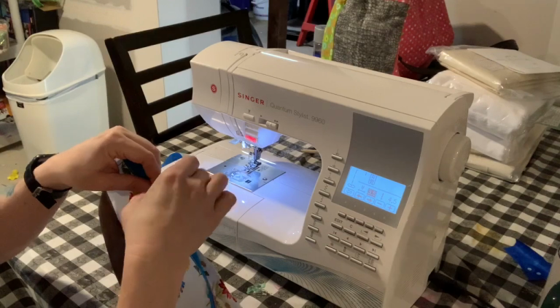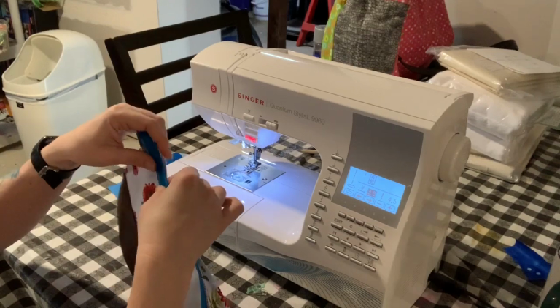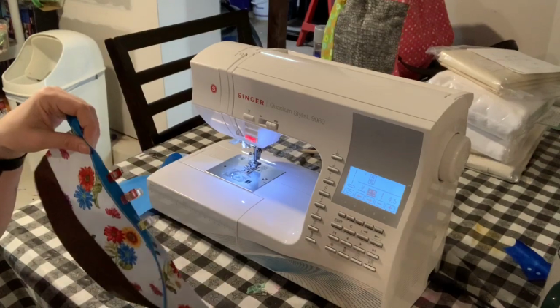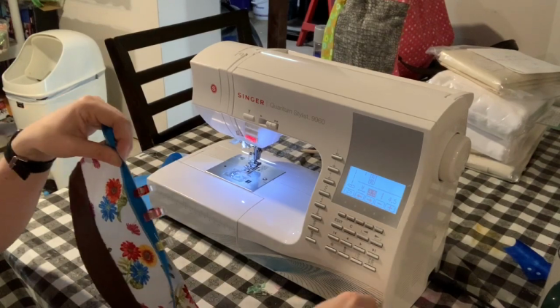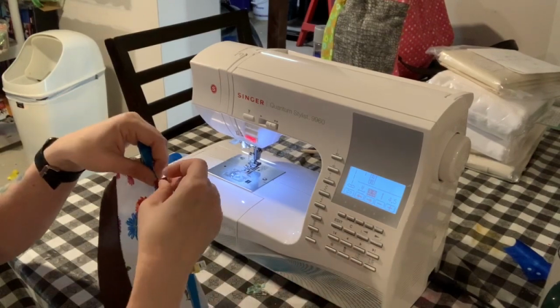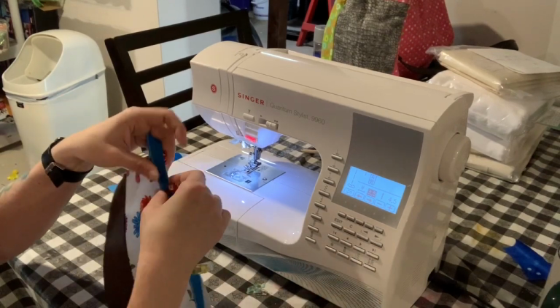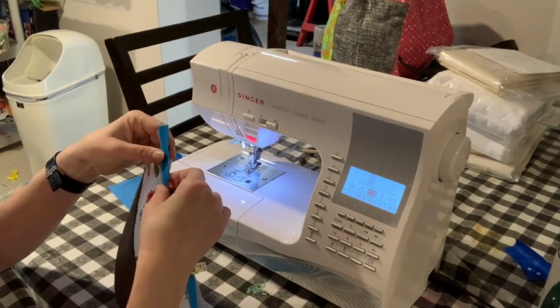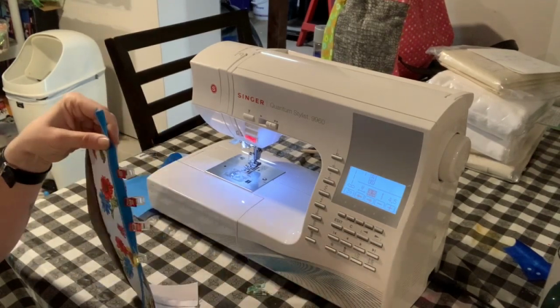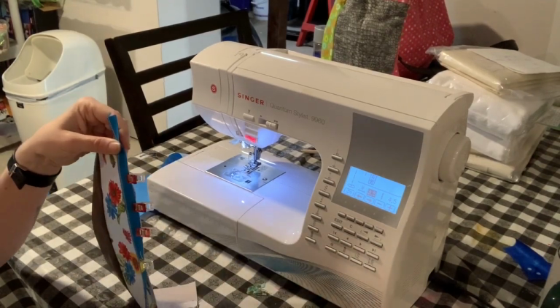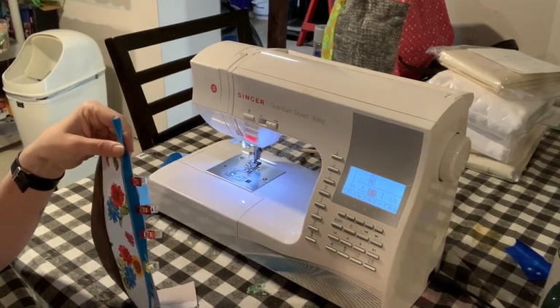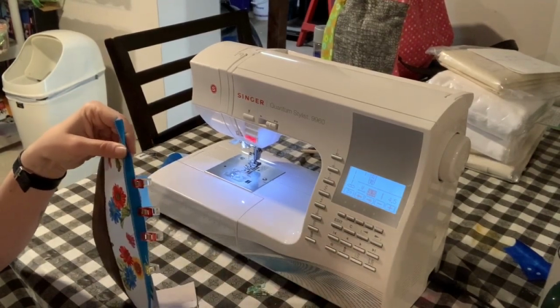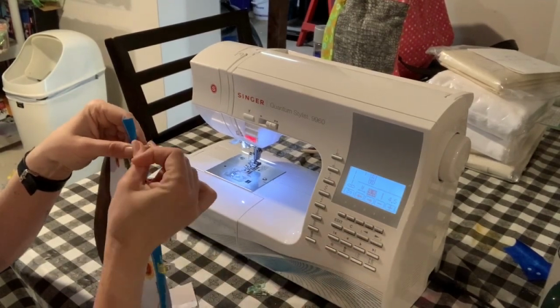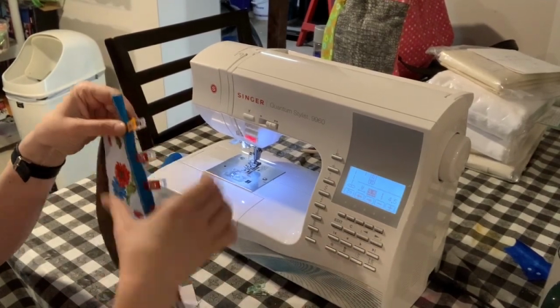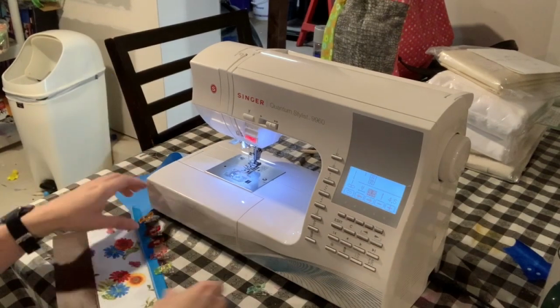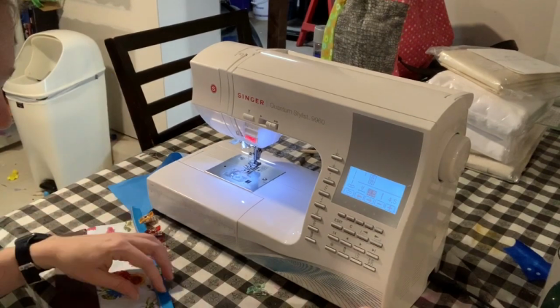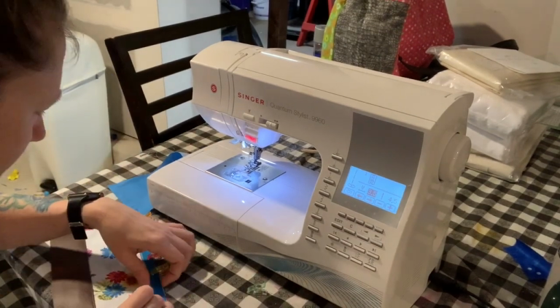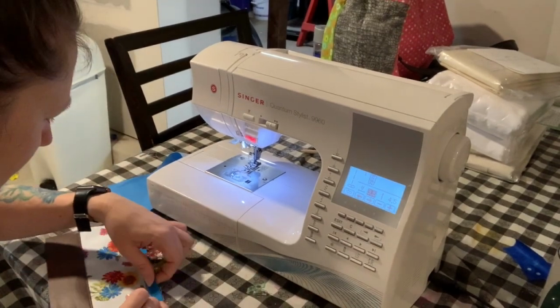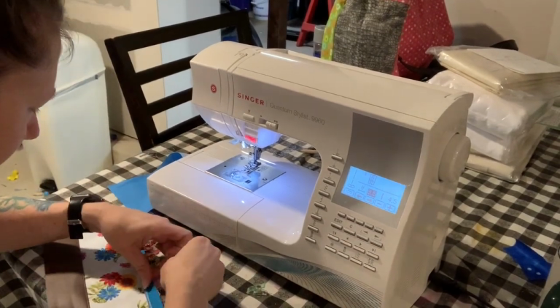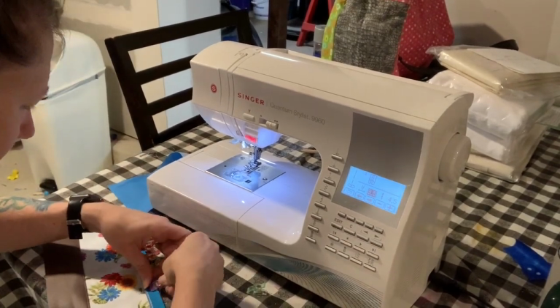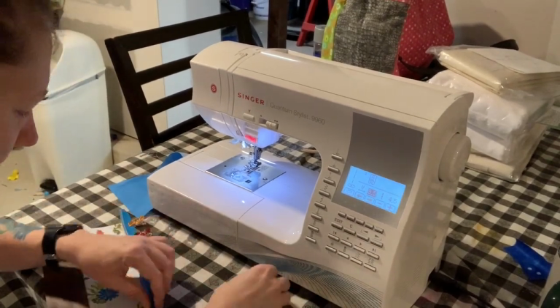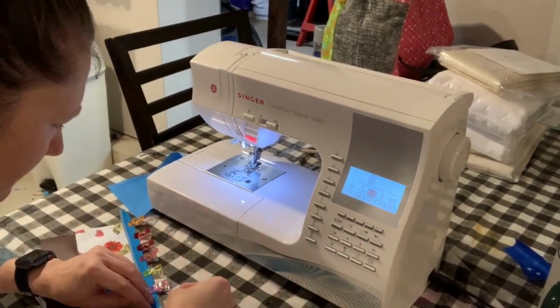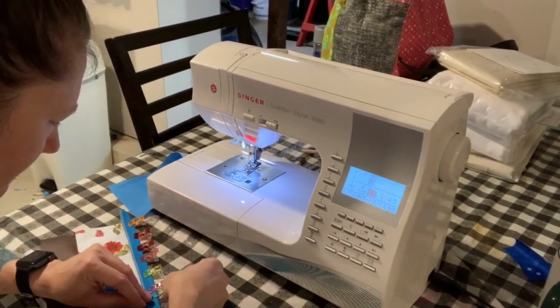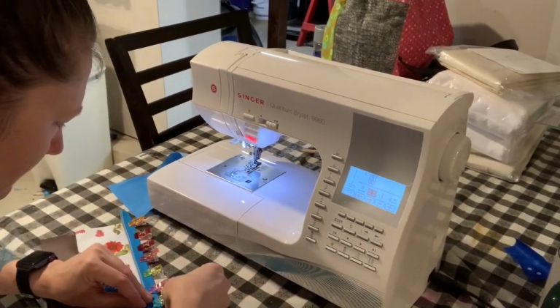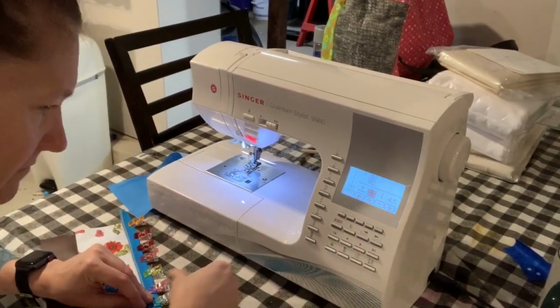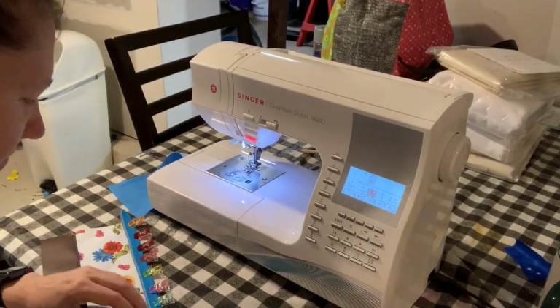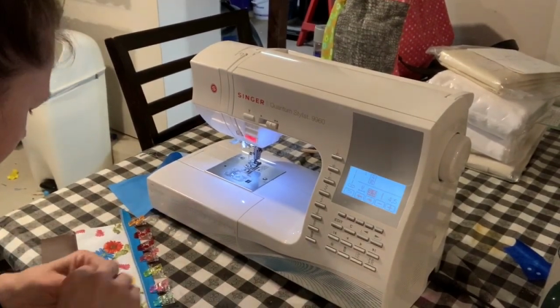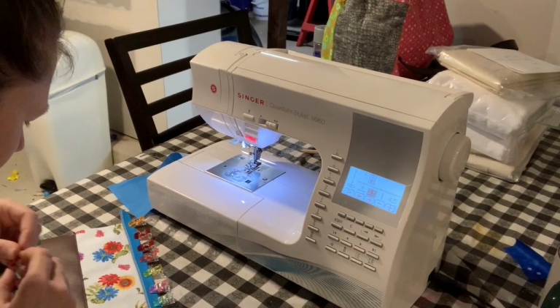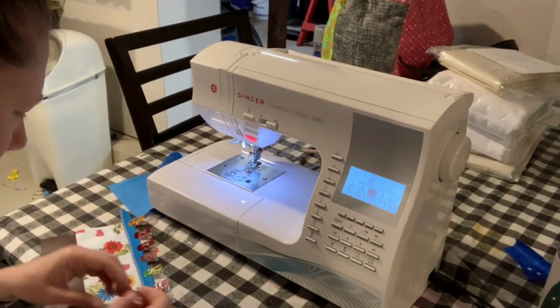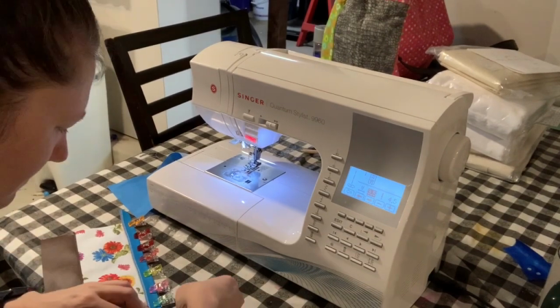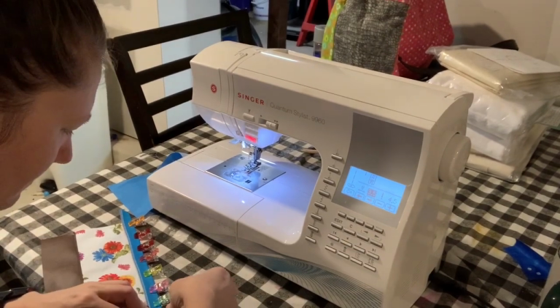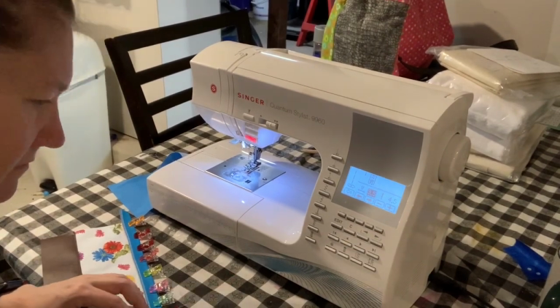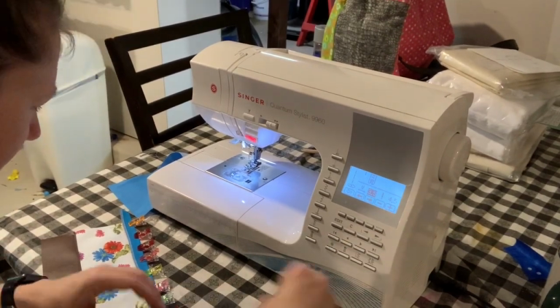Now I'm clipping it along that top edge. Once I have it clipped, I'm just going to take it and sew one line of stitching along the top of that zipper.